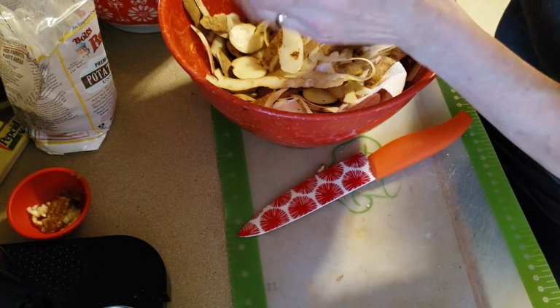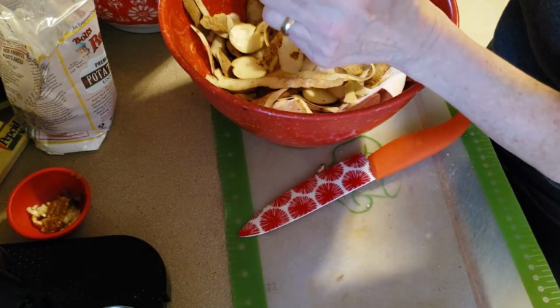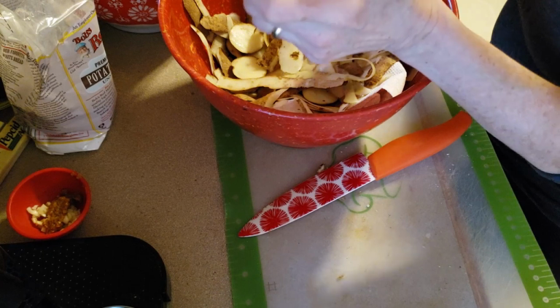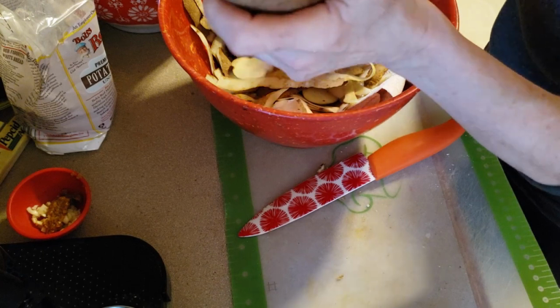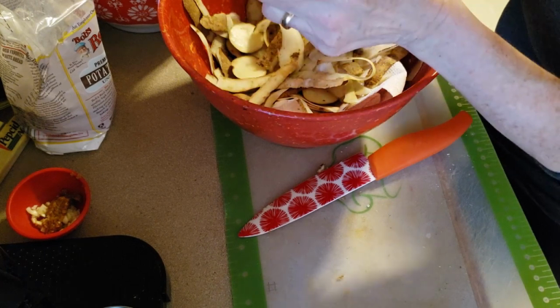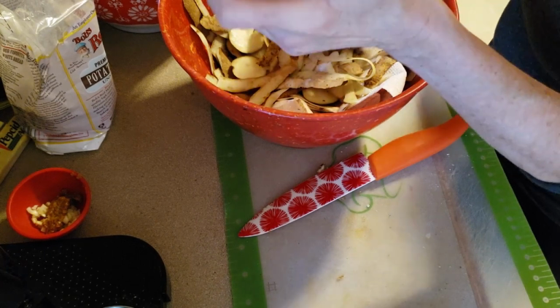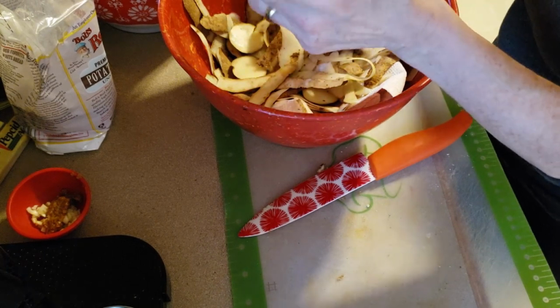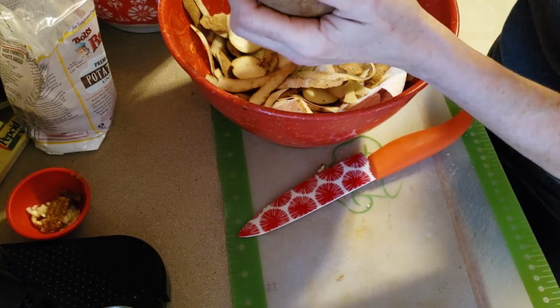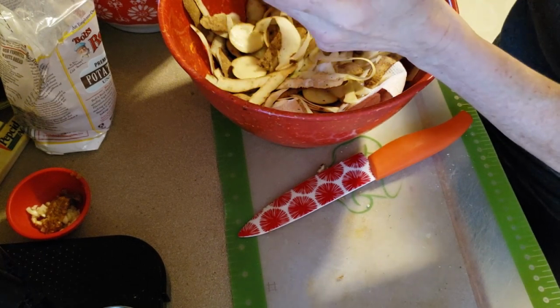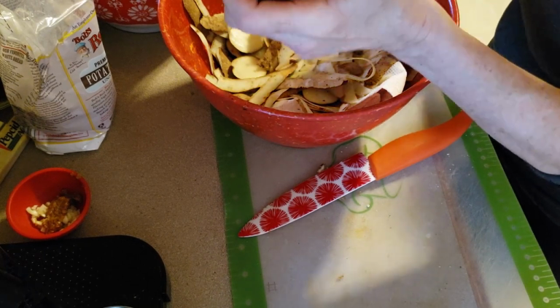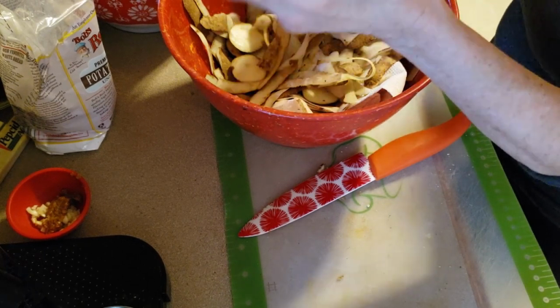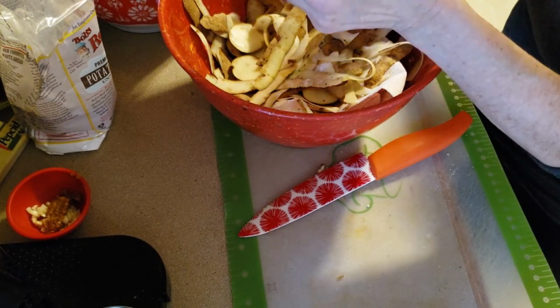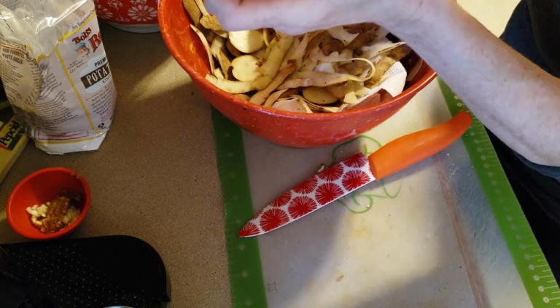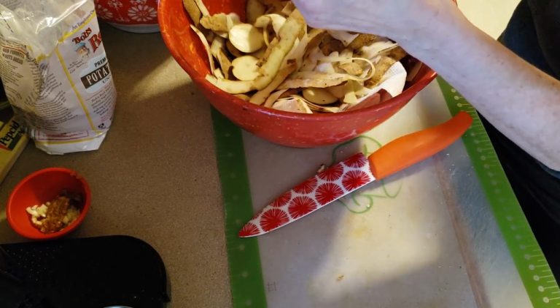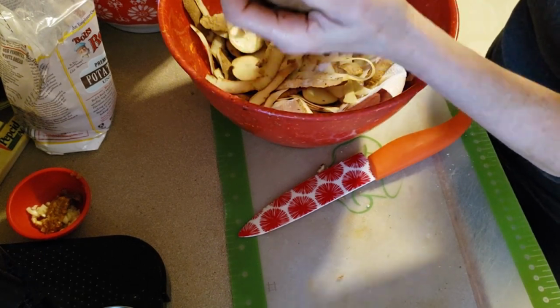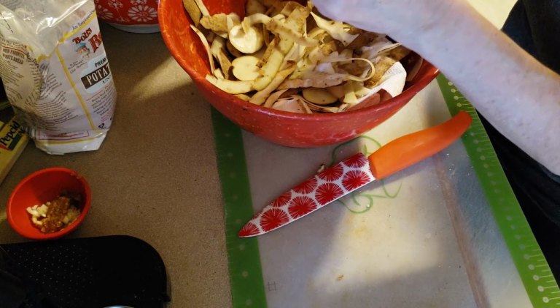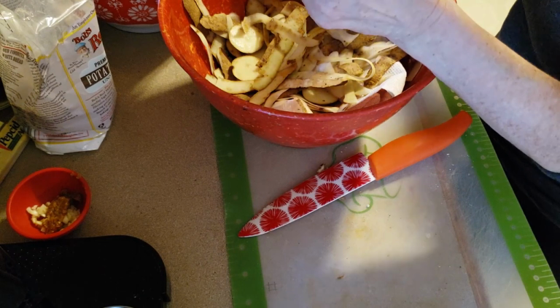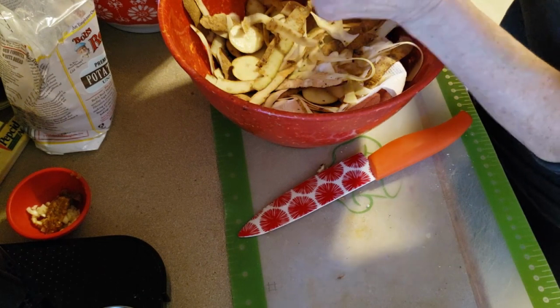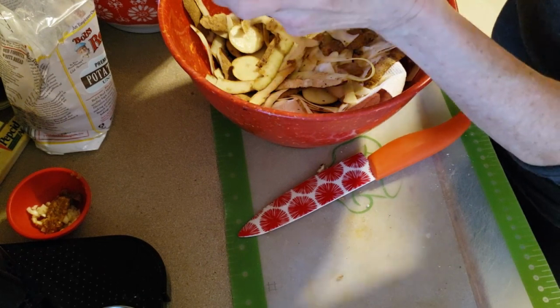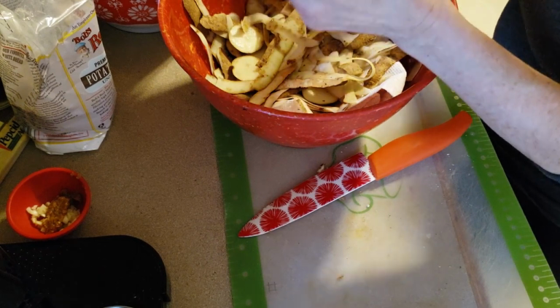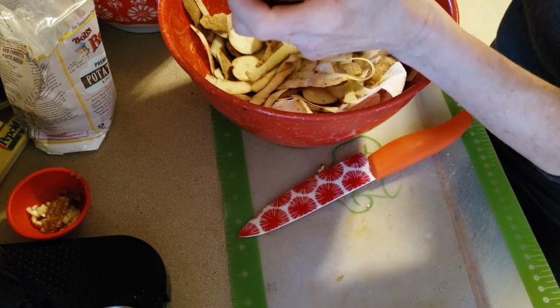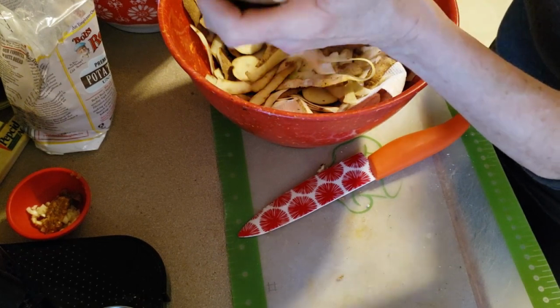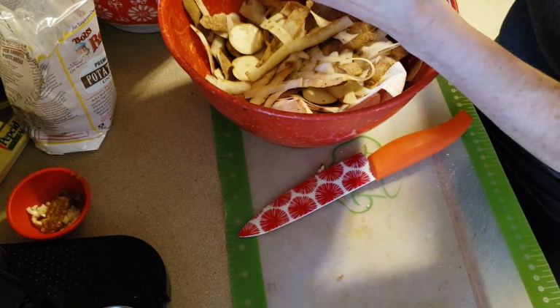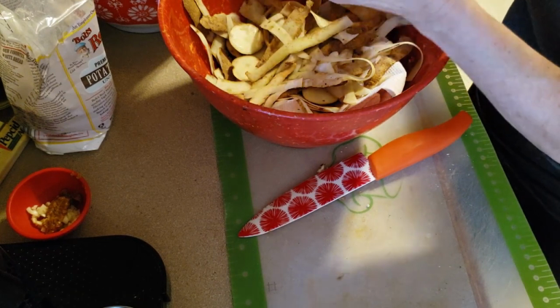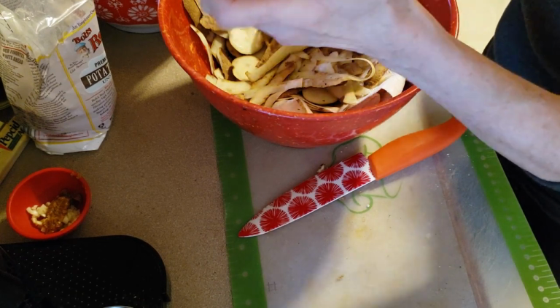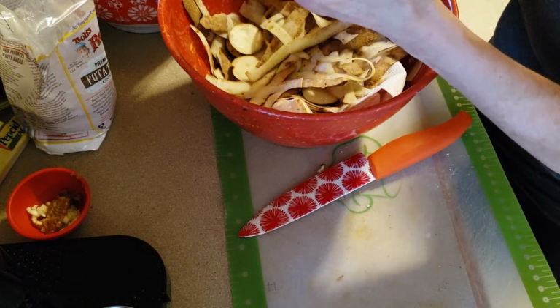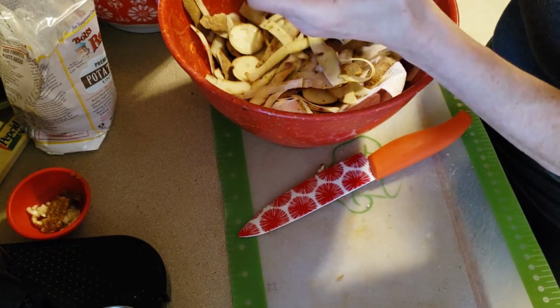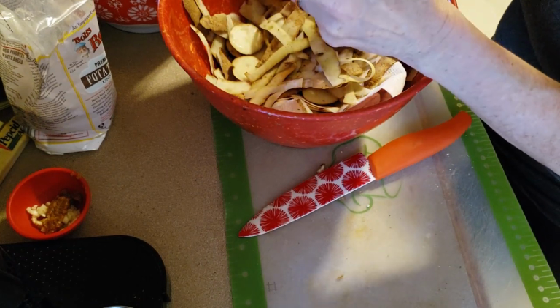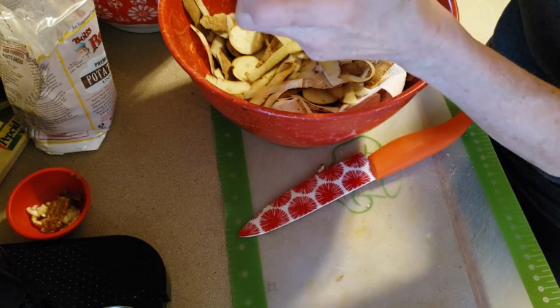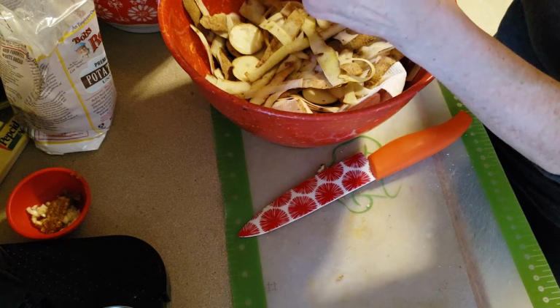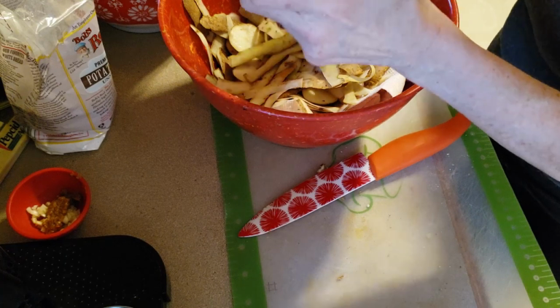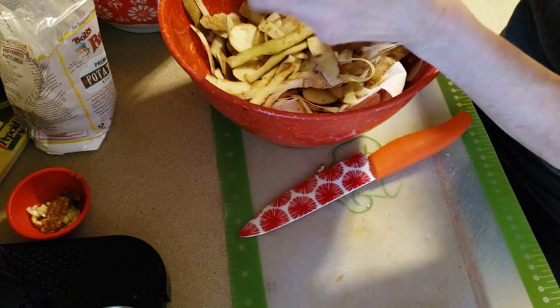I just want easy cleanup tonight. I'm going to clean out the air fryer, put the plates in the dishwasher, and that's that.